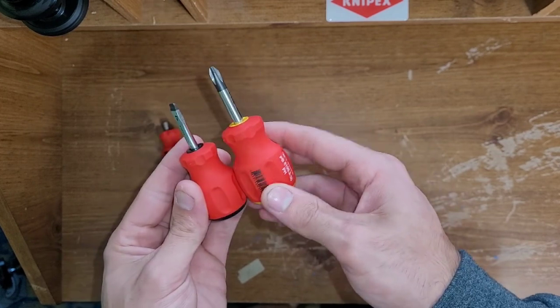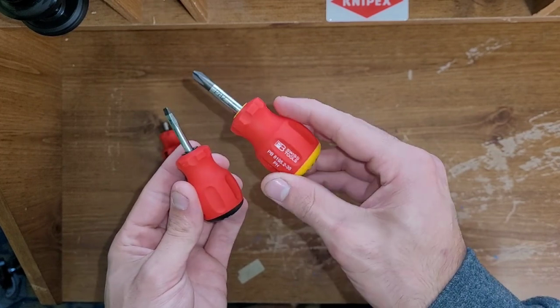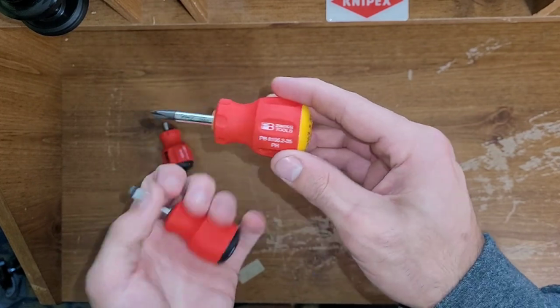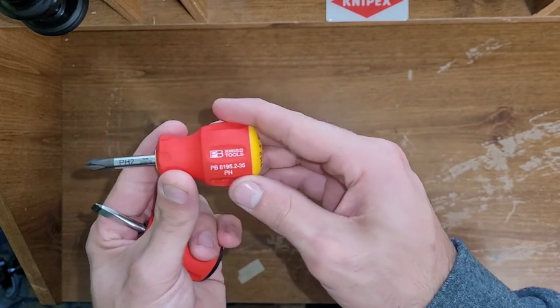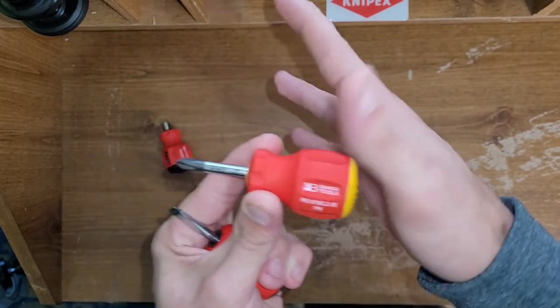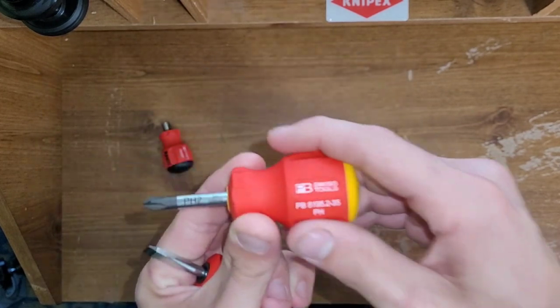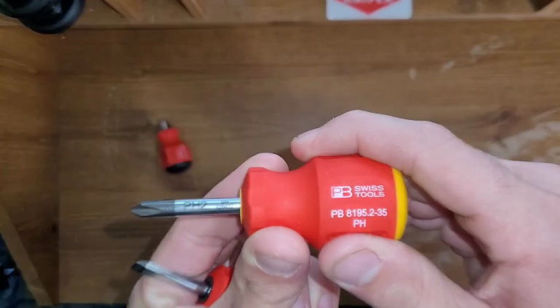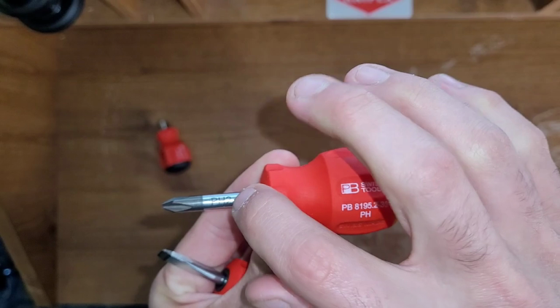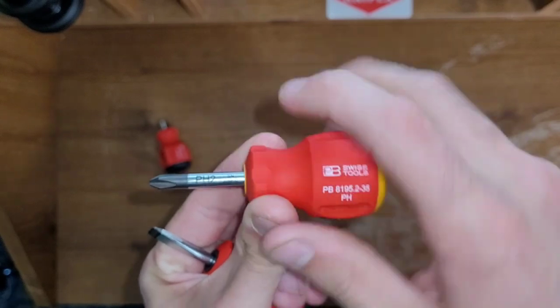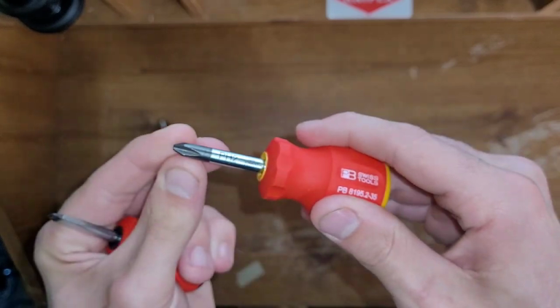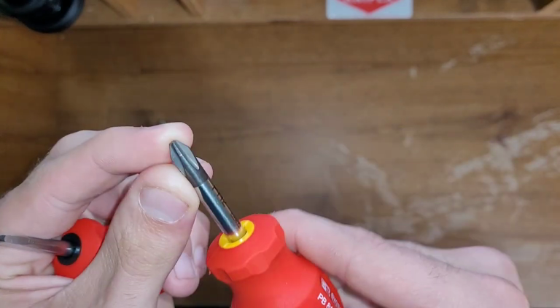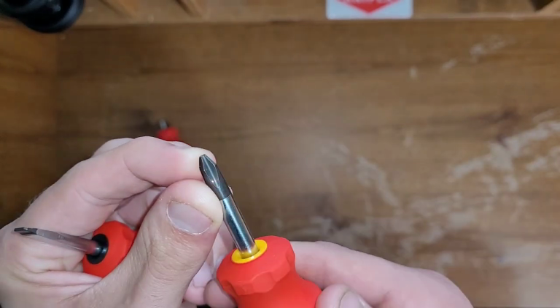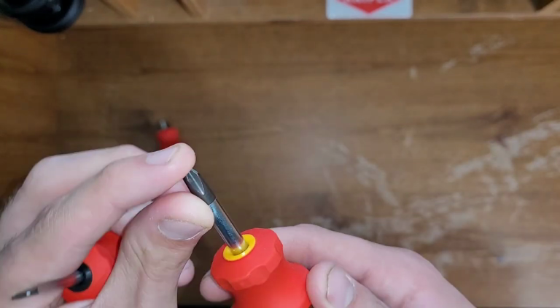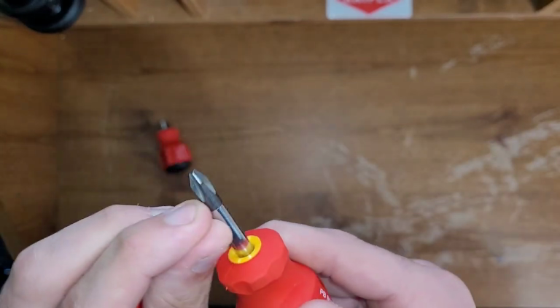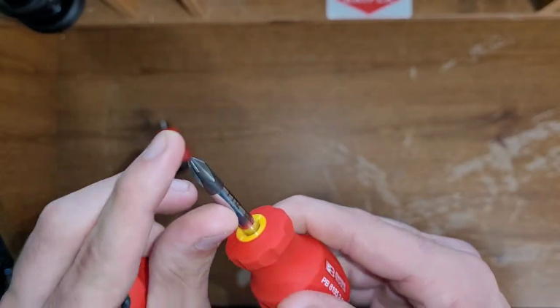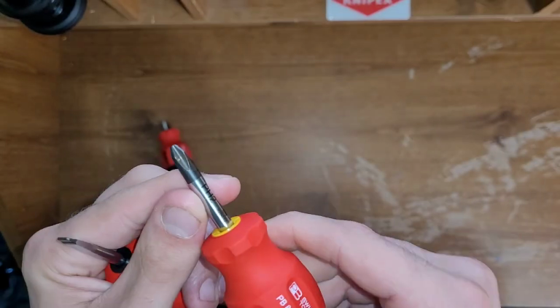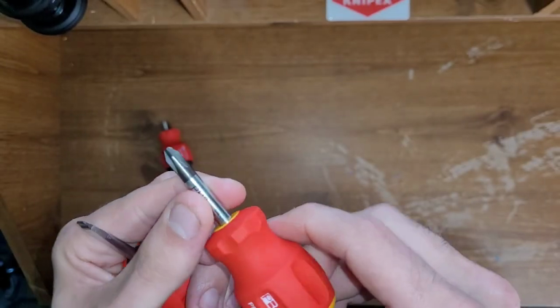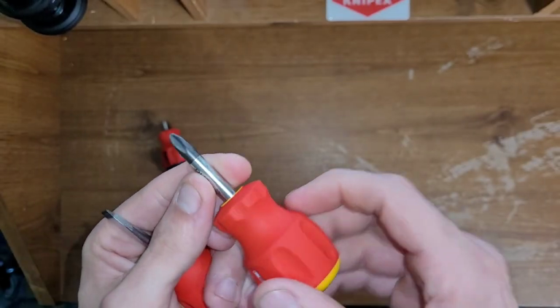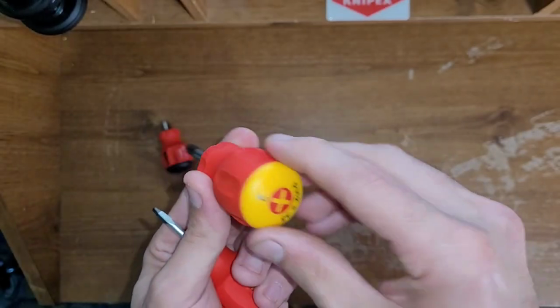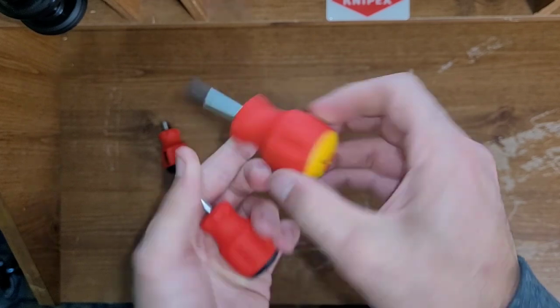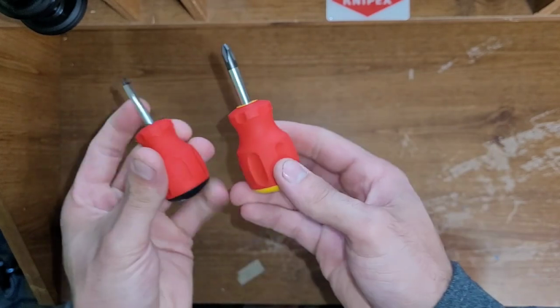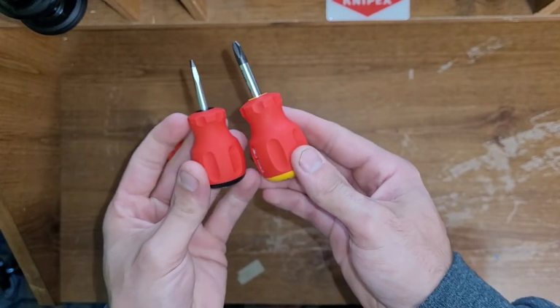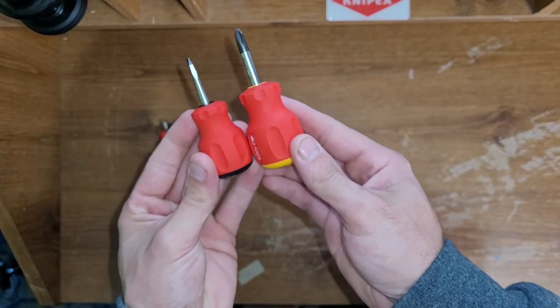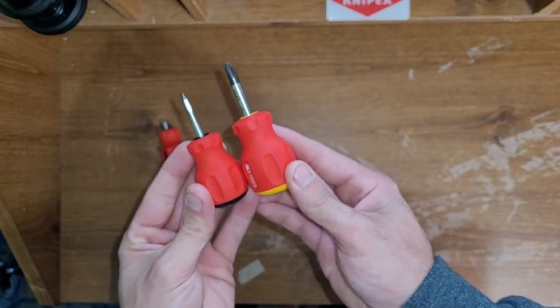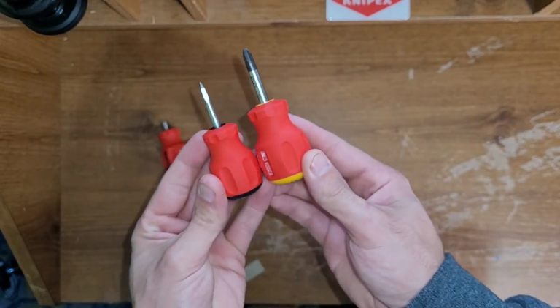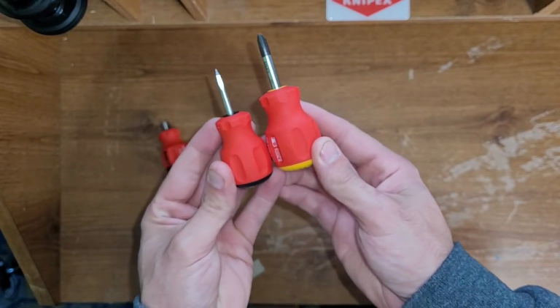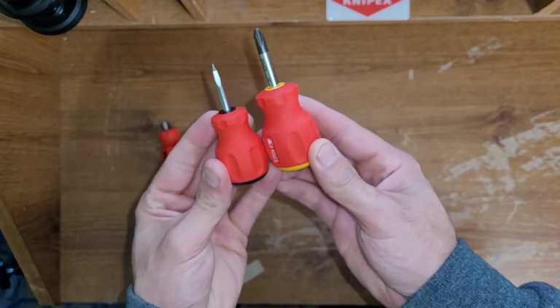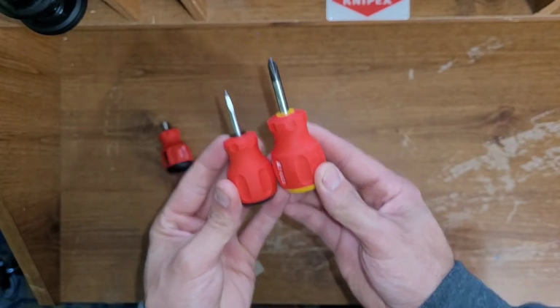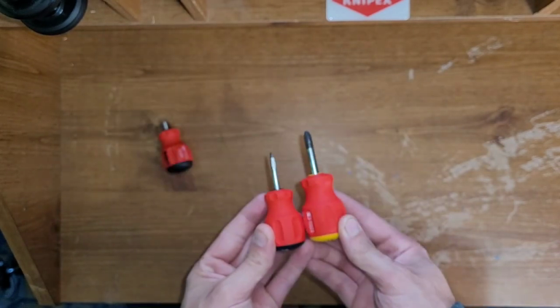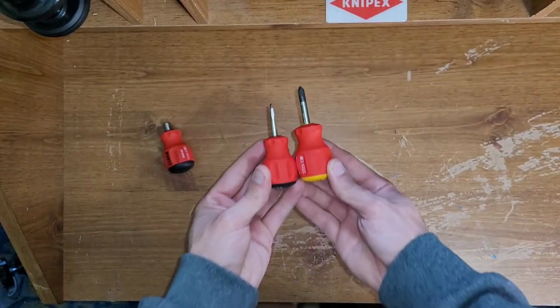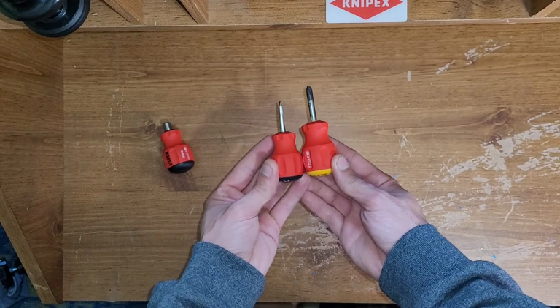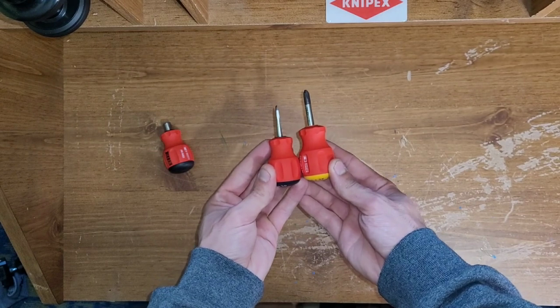Phillips is a number 2 Phillips. Again, serial numbers right here. Really nice tip on it. This one is a lot bigger than the flathead, though, just so you know.